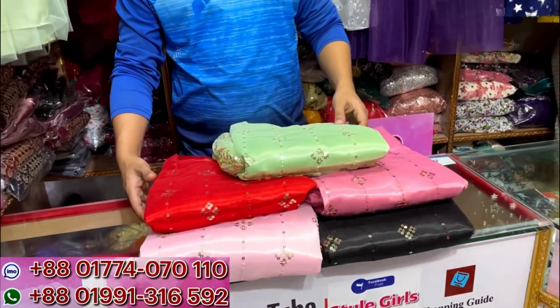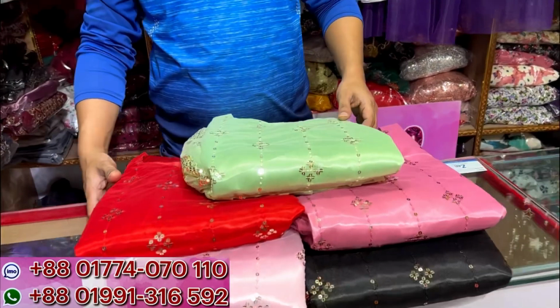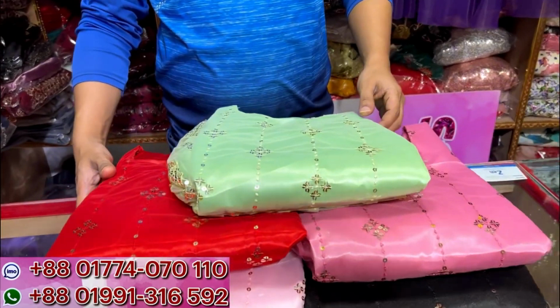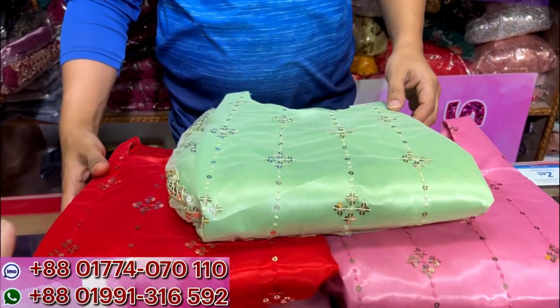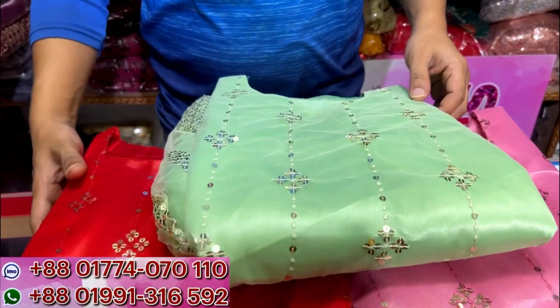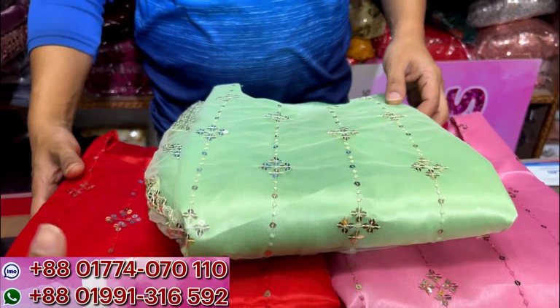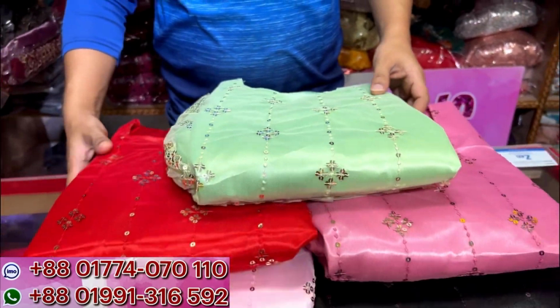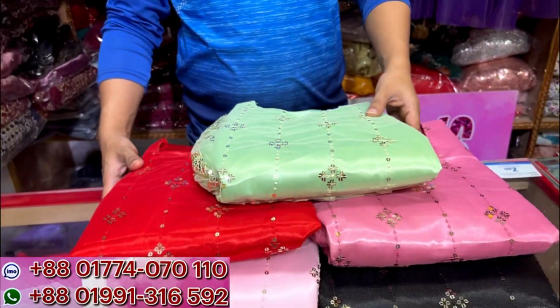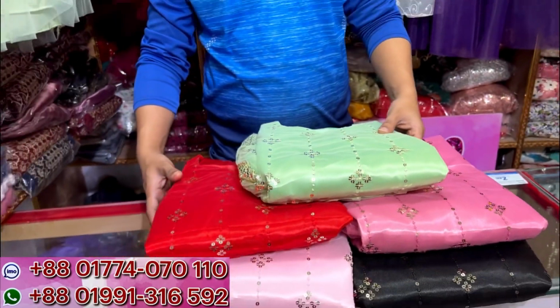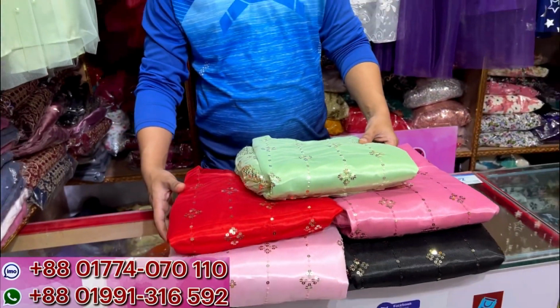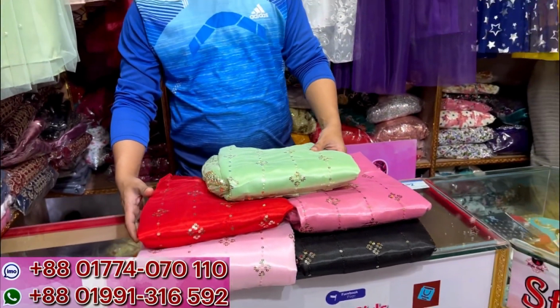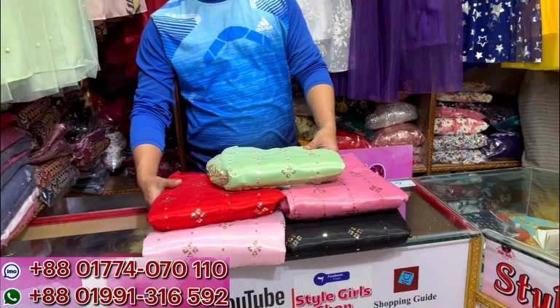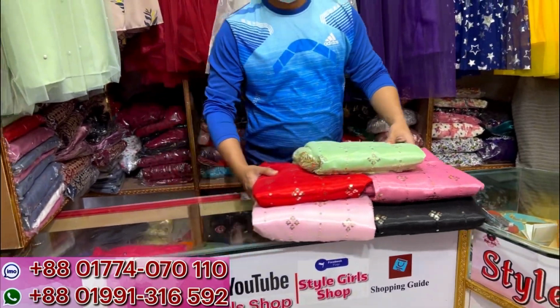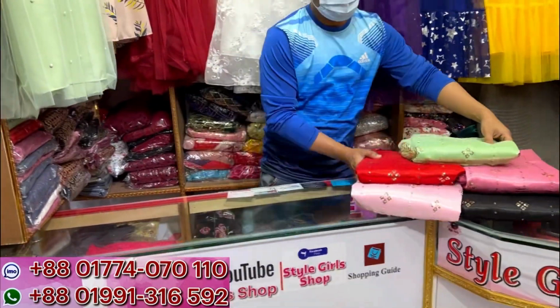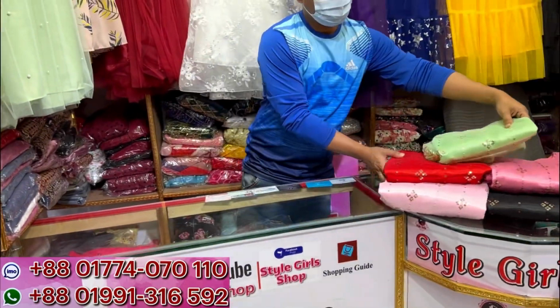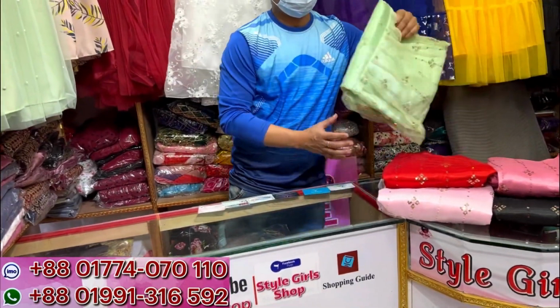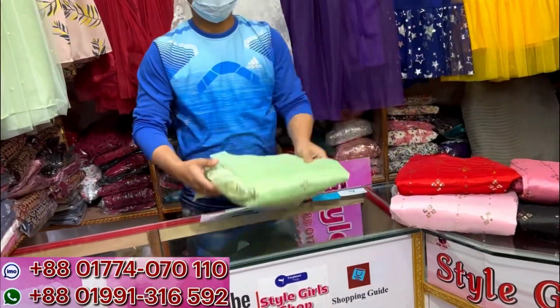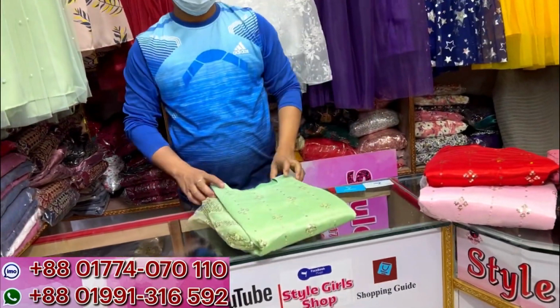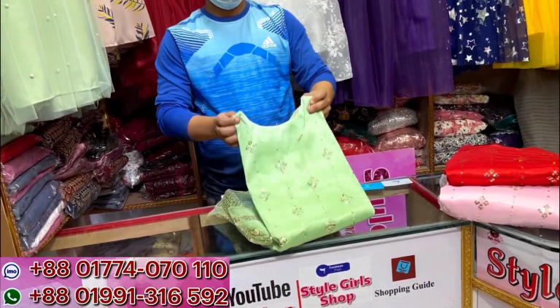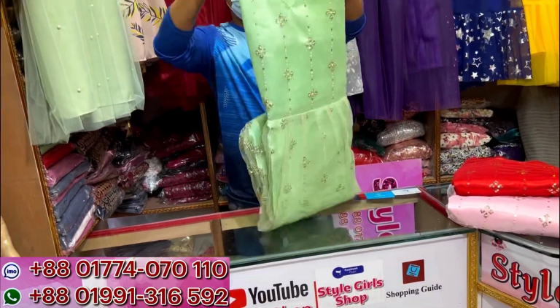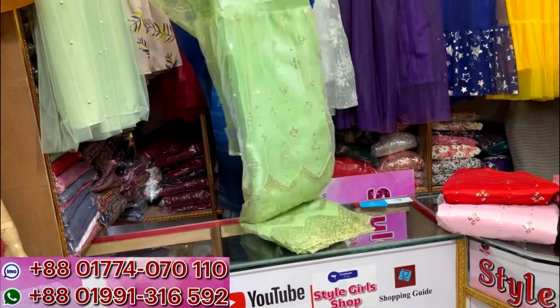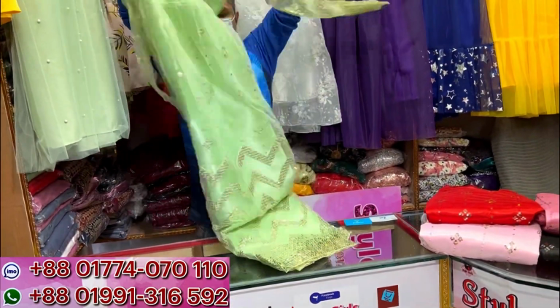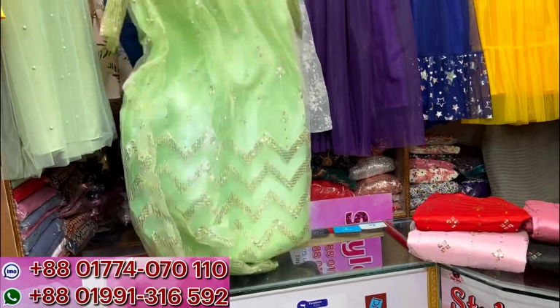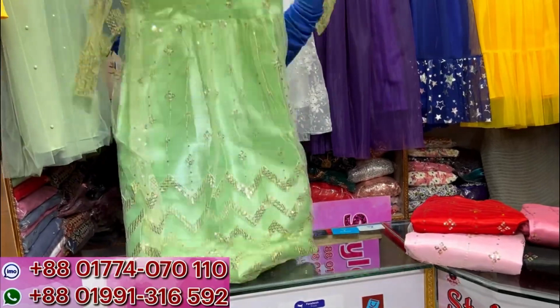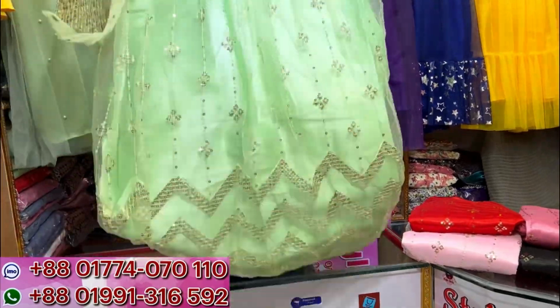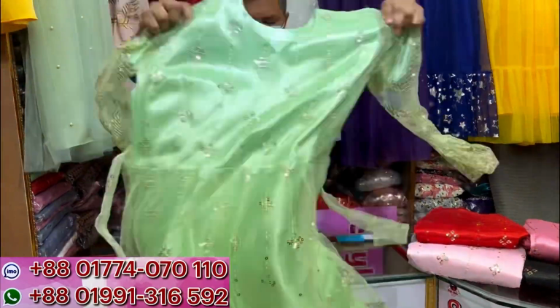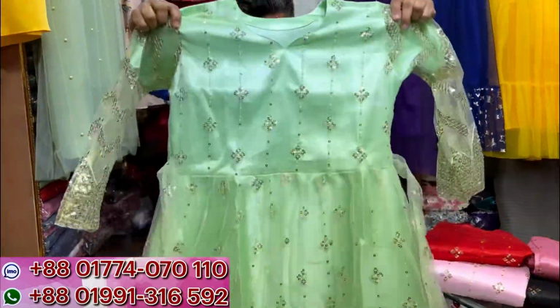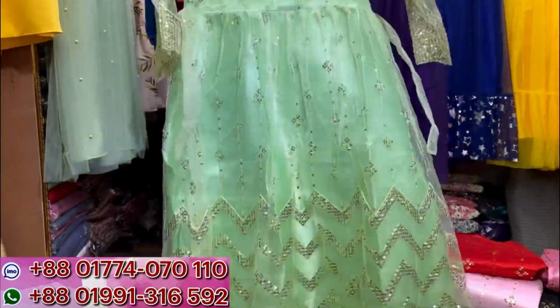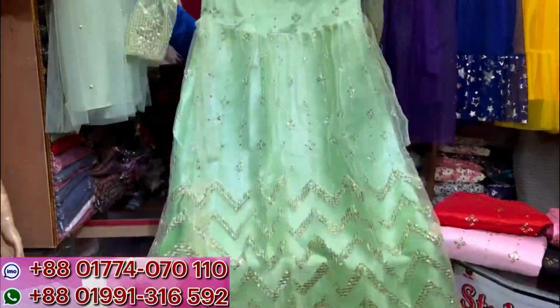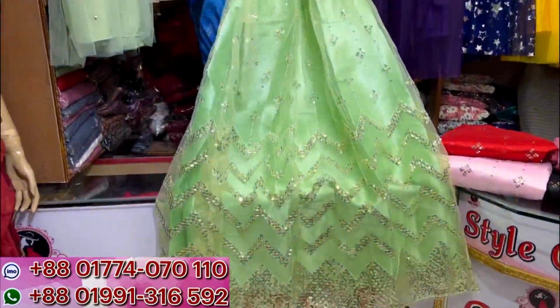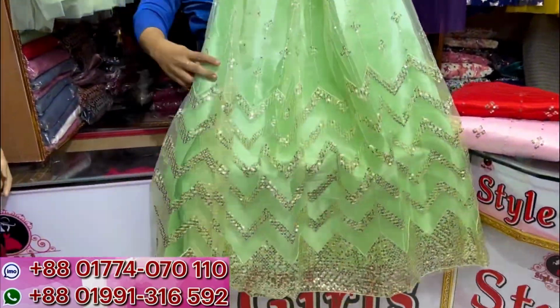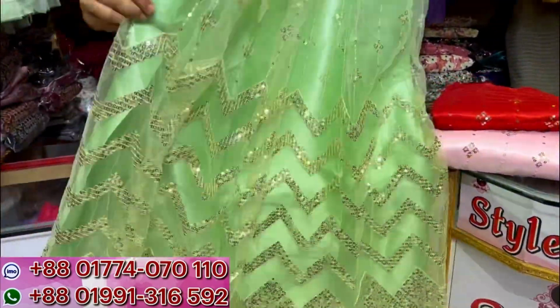Here is a Barbie gown with sequence work - very comfortable and shiny. This Barbie gown, let's check the price. Online videos - please check the description. This gown is wow, sequence work, very shiny.